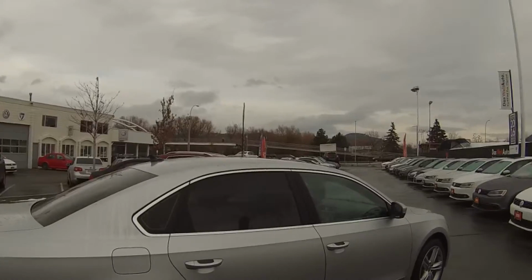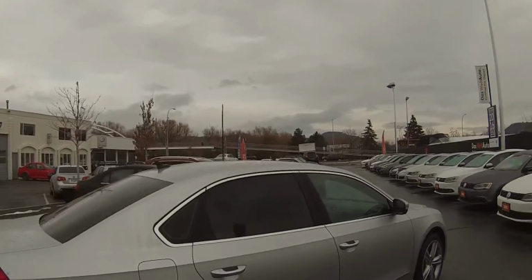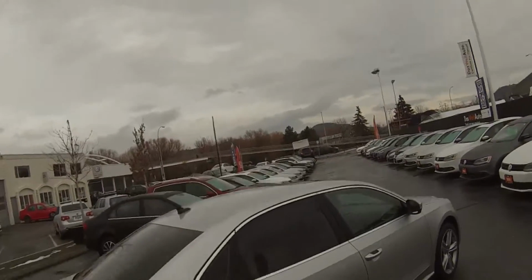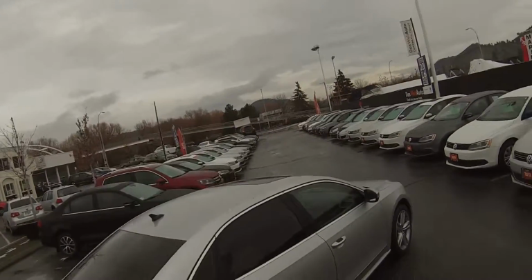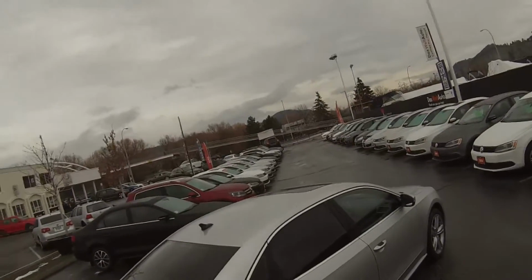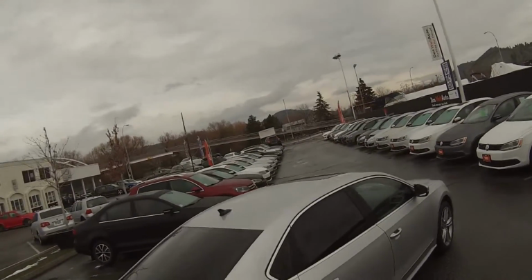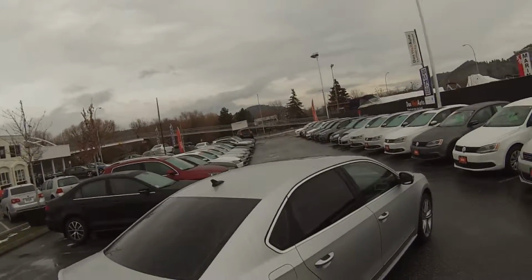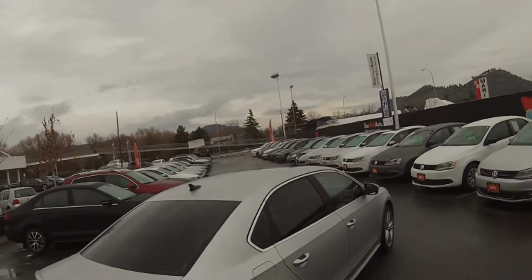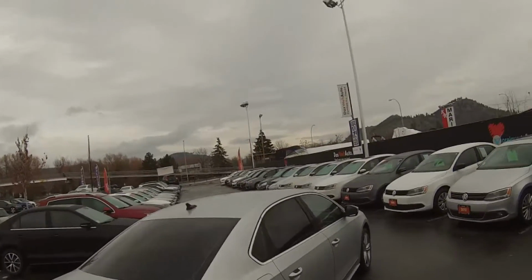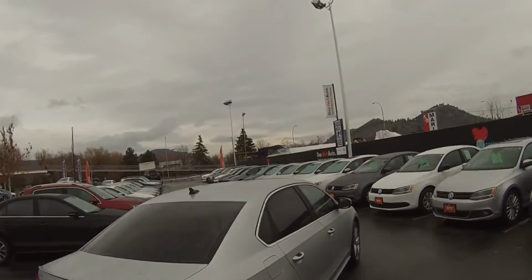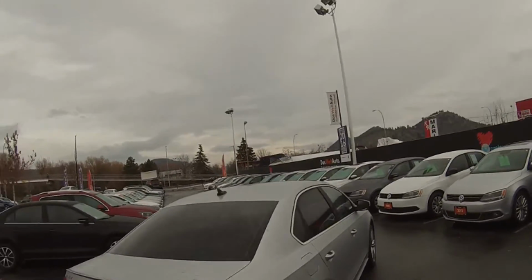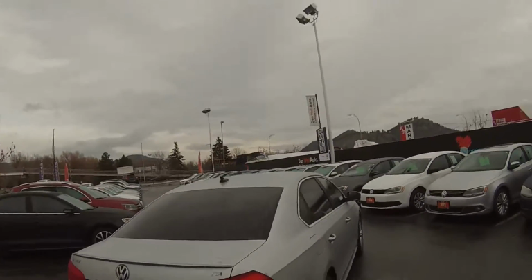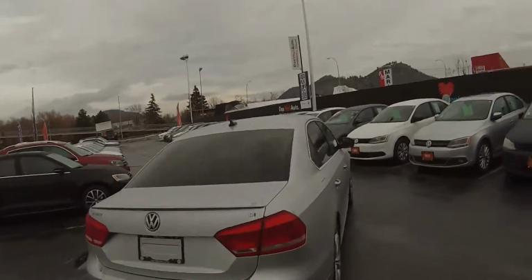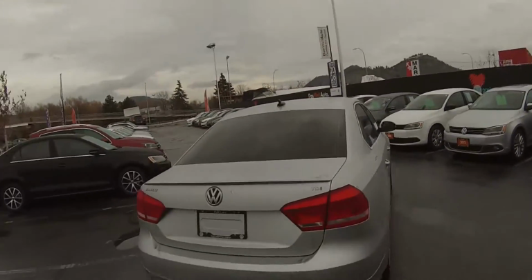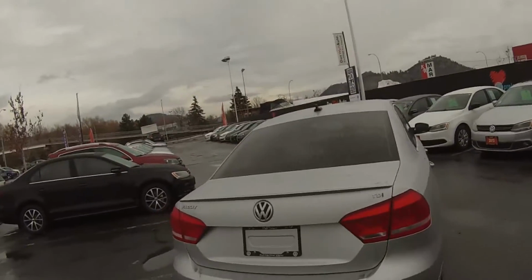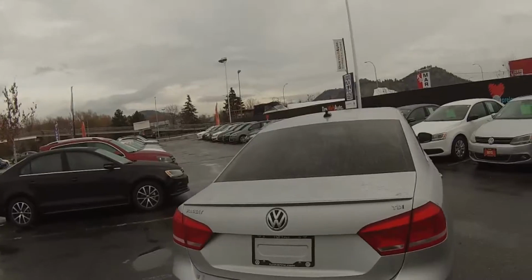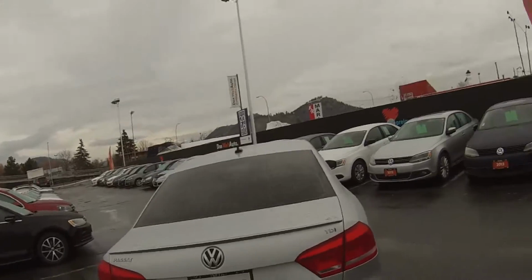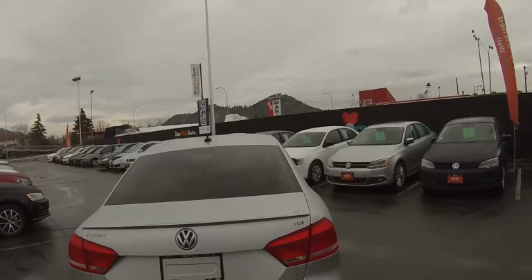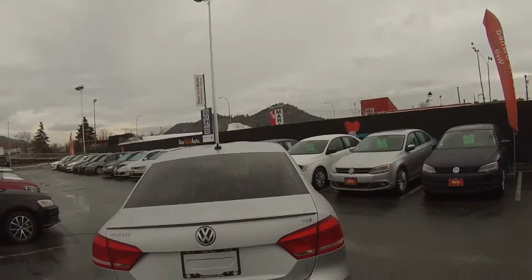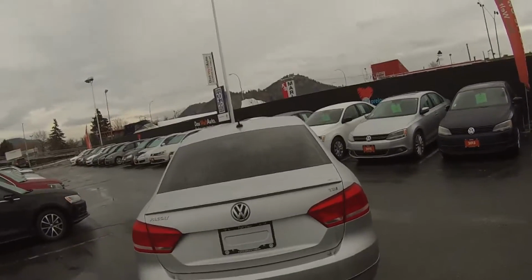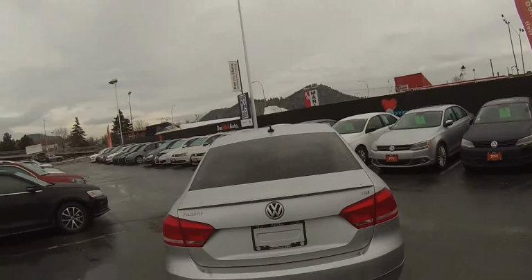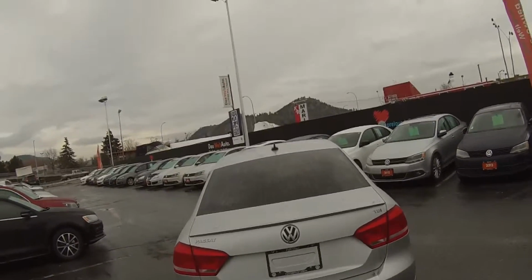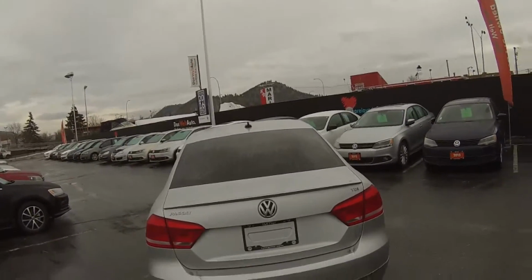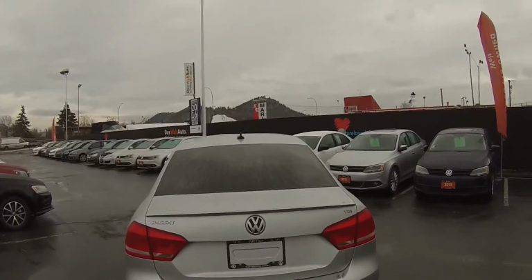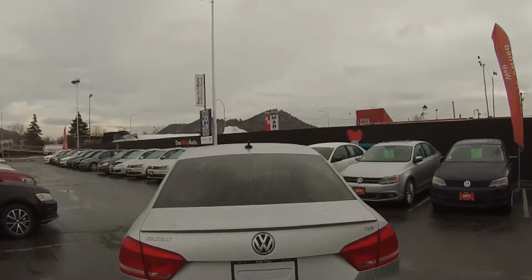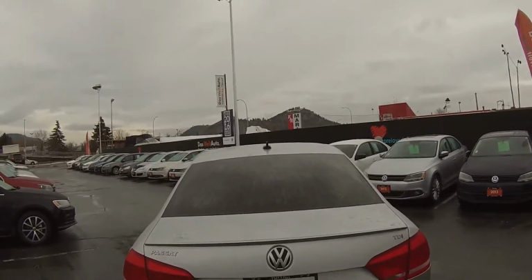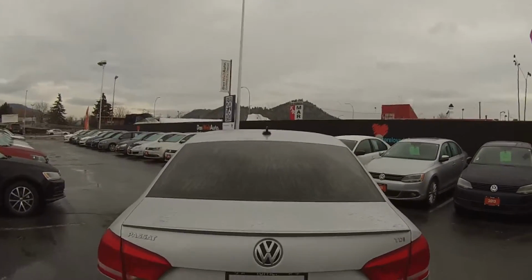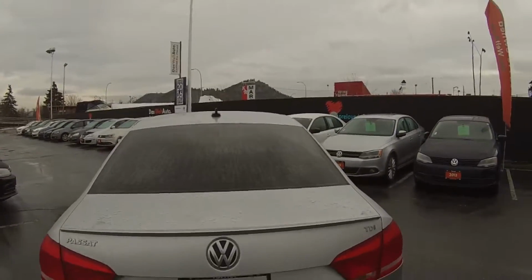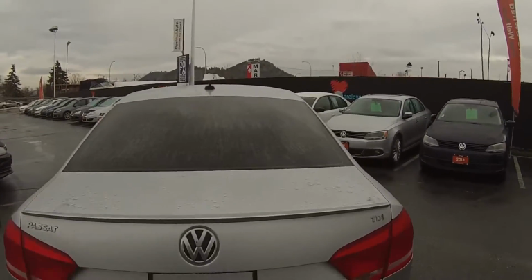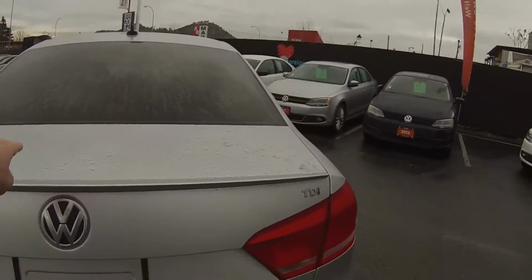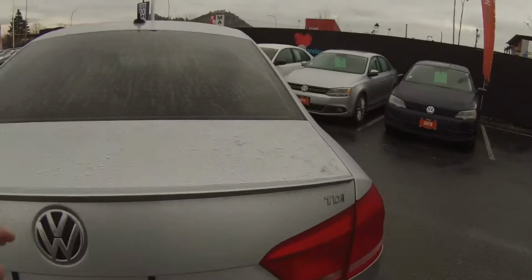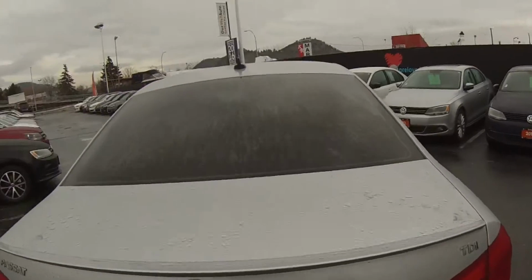We have a full sunroof and a spoiler along the back. This is actually a Passat with a sport package, which I'll show you some of the features — the spoiler being one of them.